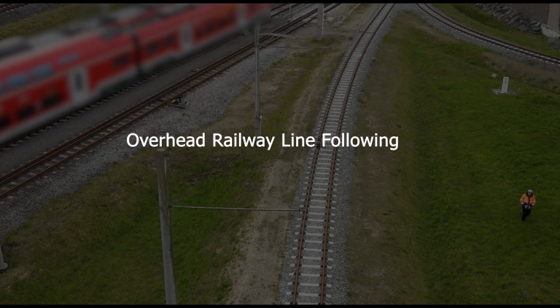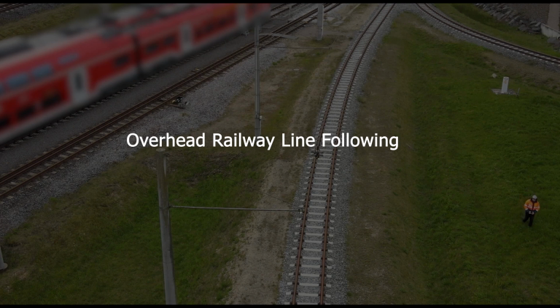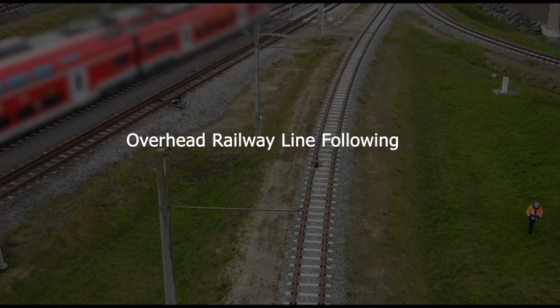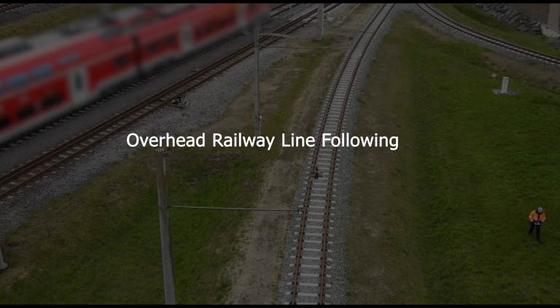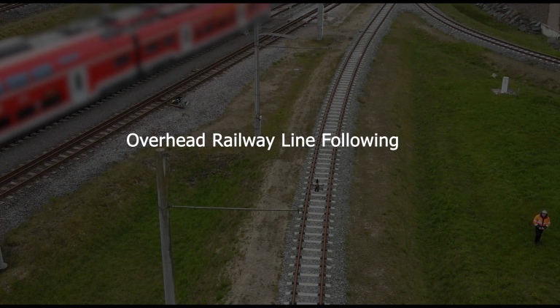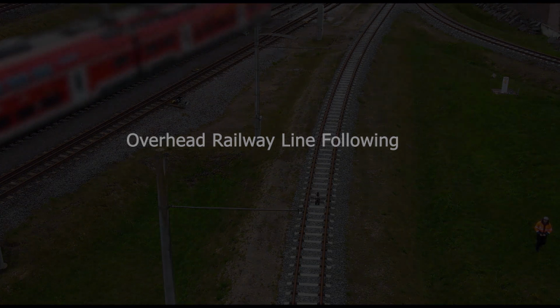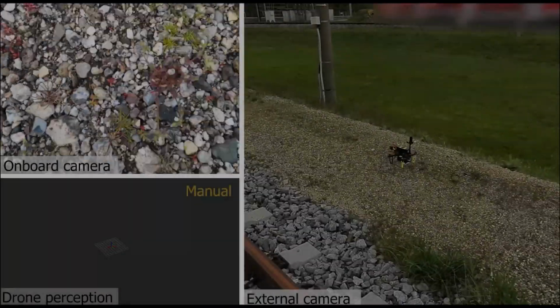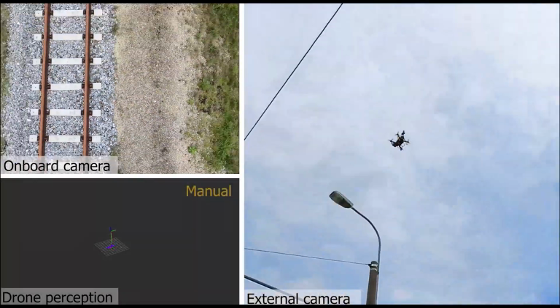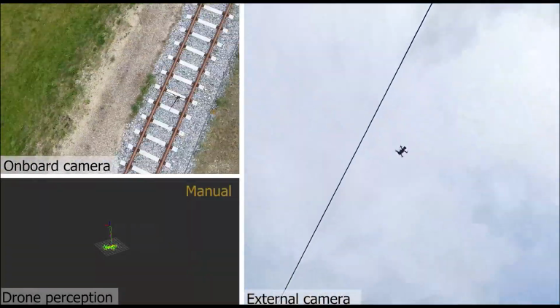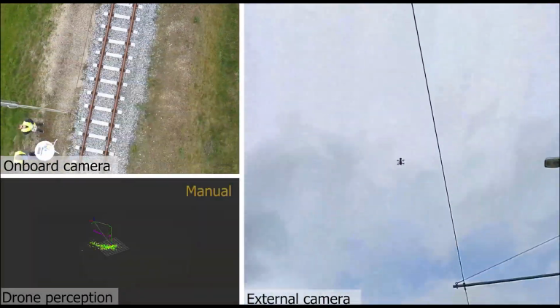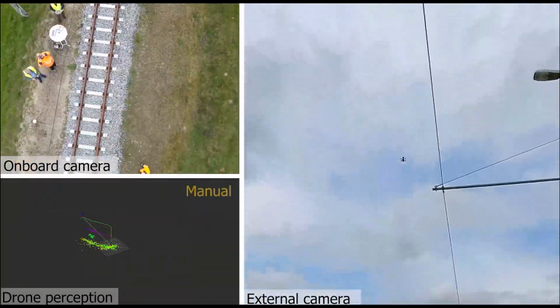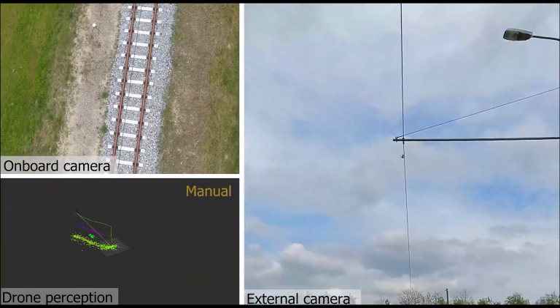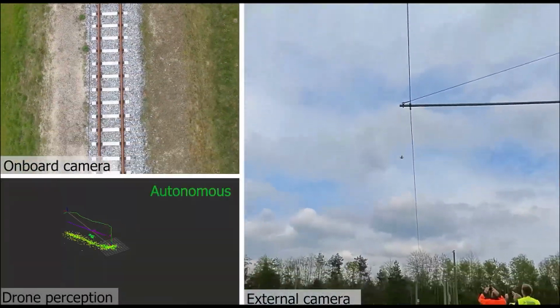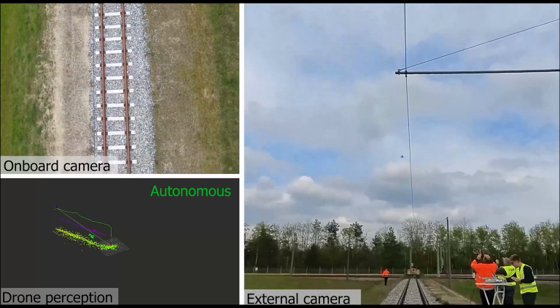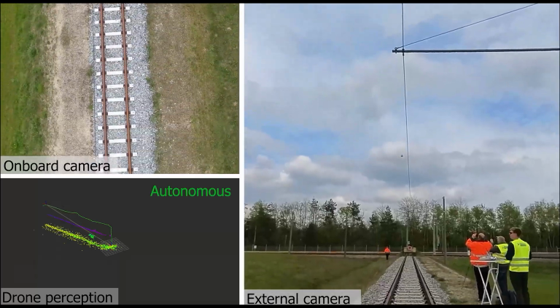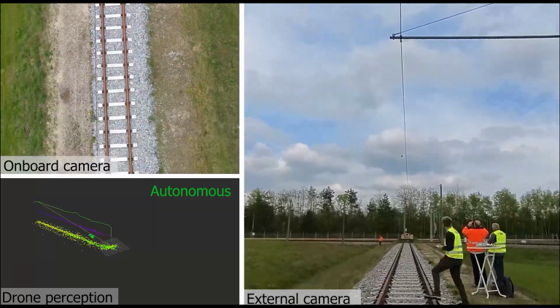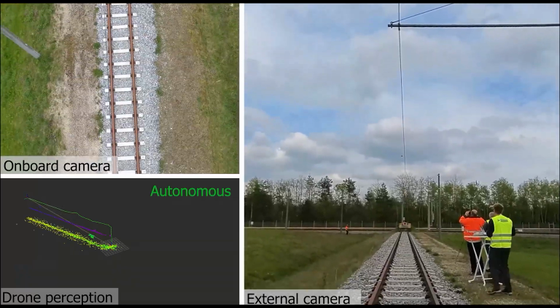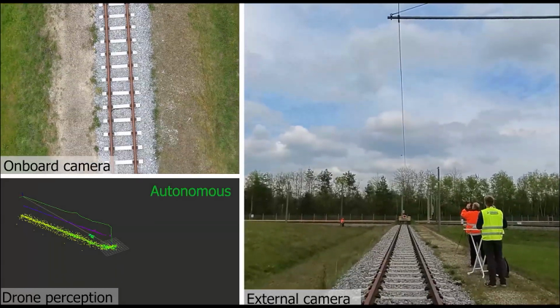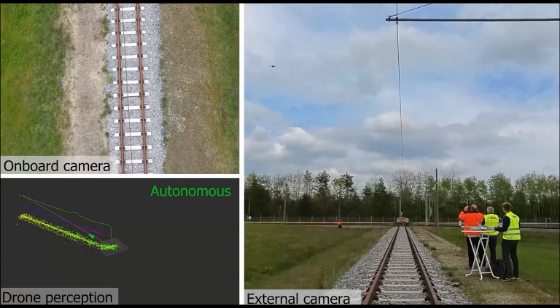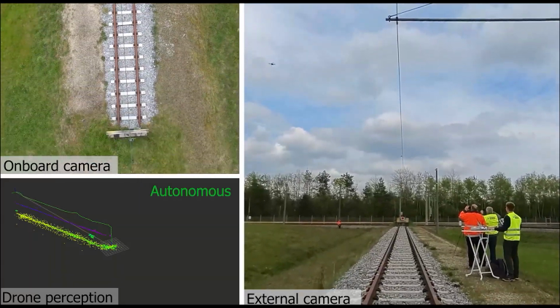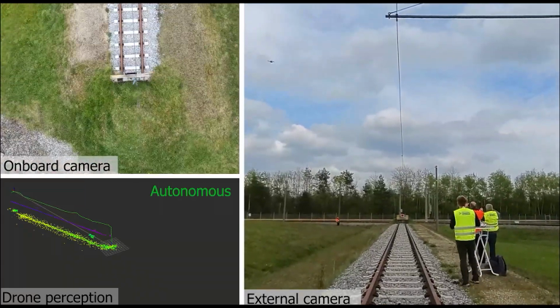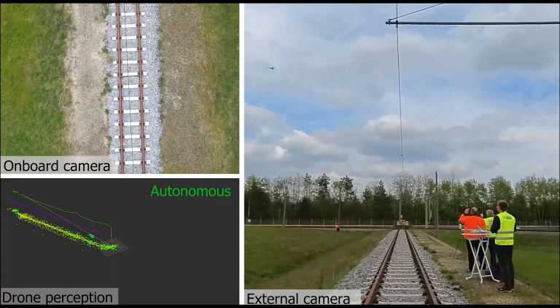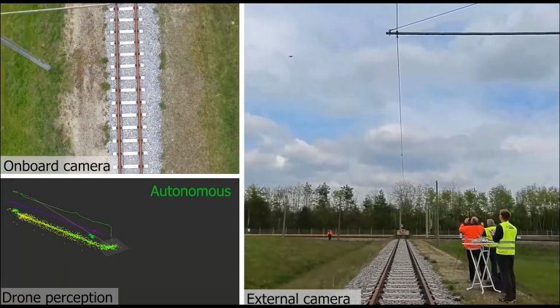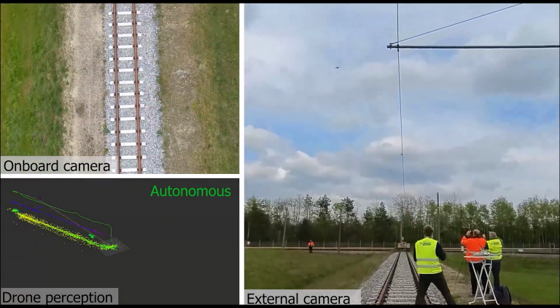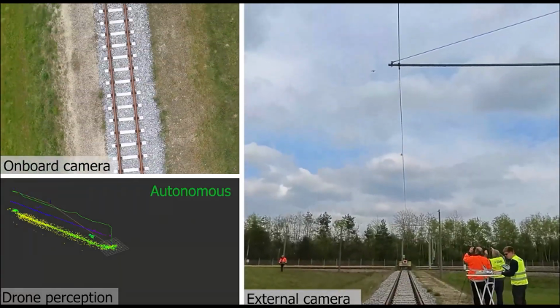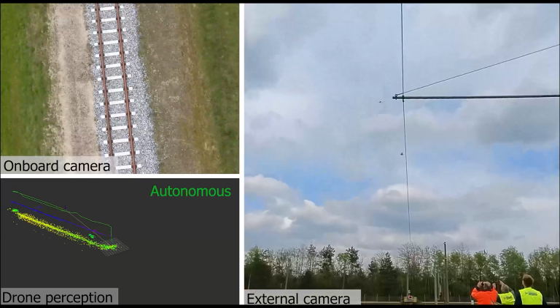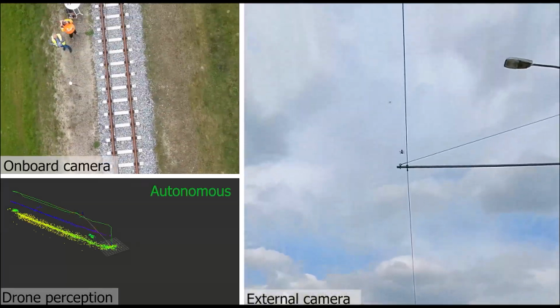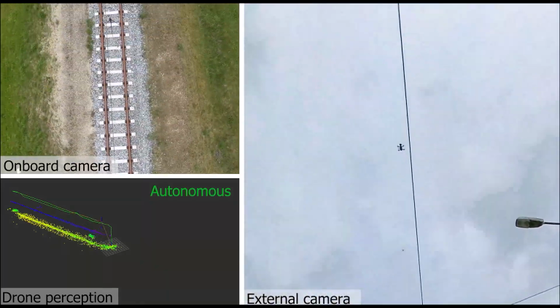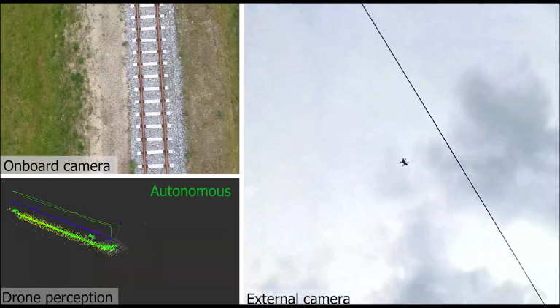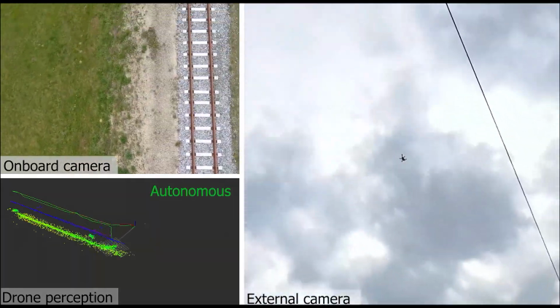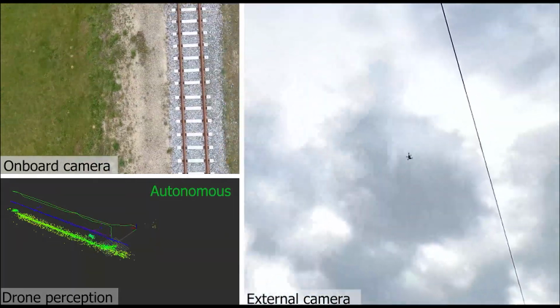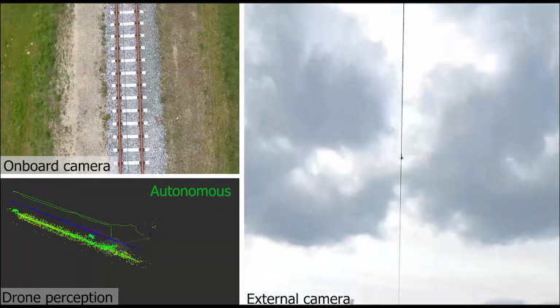In addition to transmission power lines, the system has been tested on railway overhead lines. In this test, the drone is equipped with an inspection camera, which collects images of the railway assets, while the drone performs autonomous tracking of the power line.